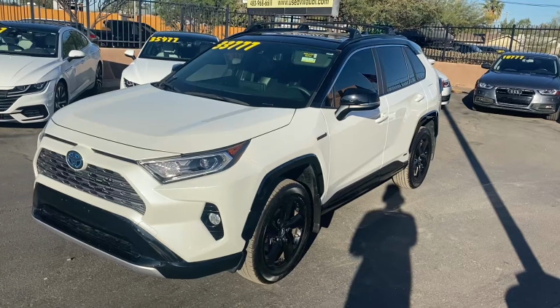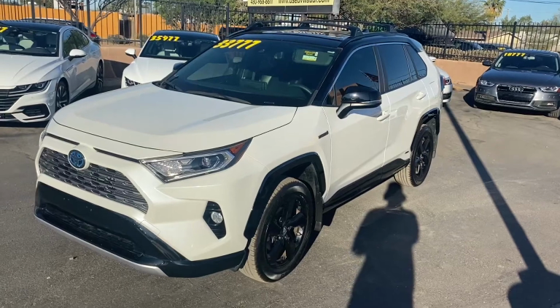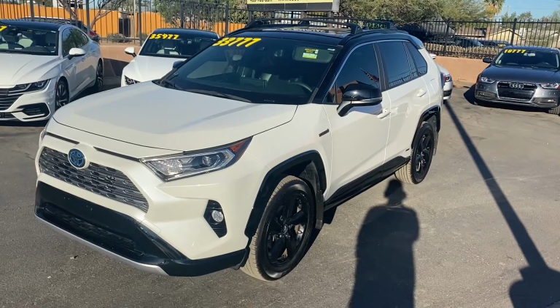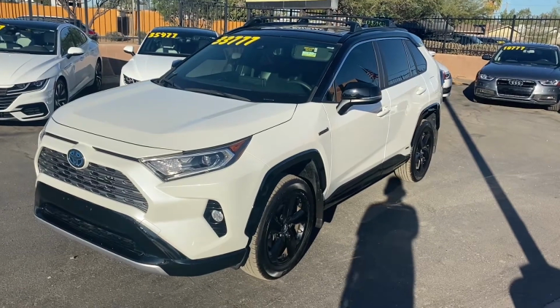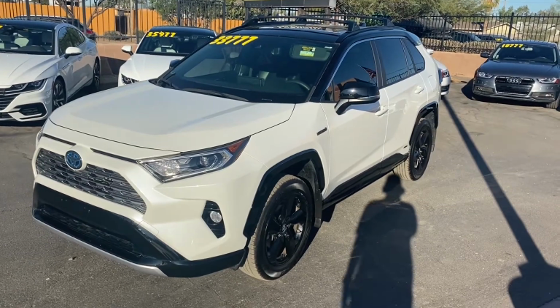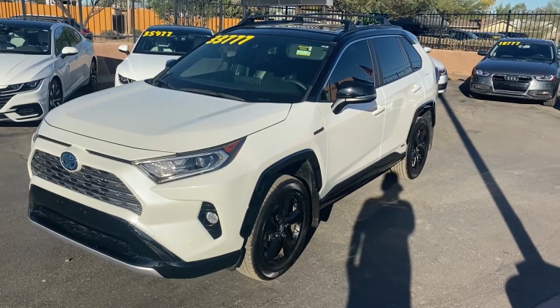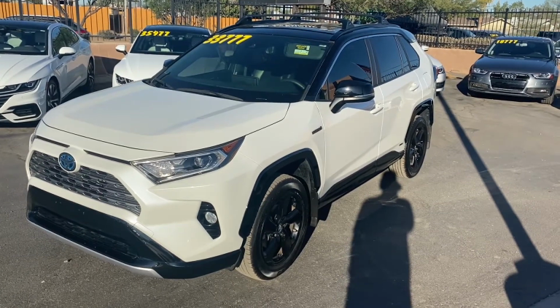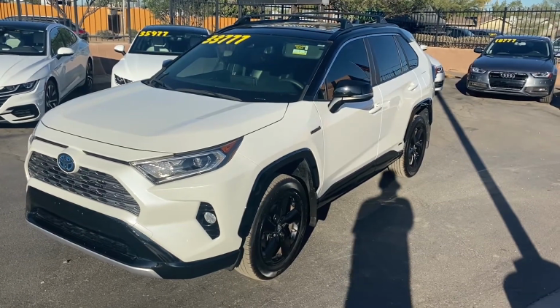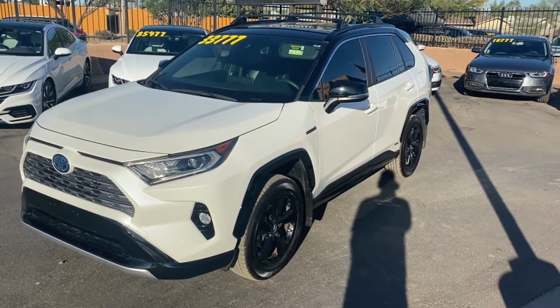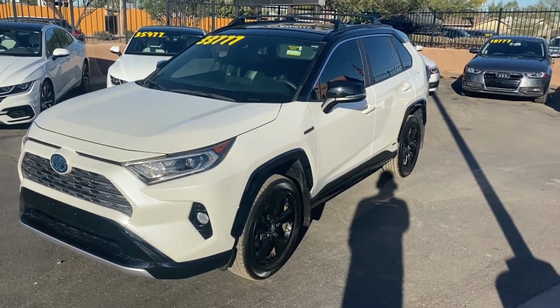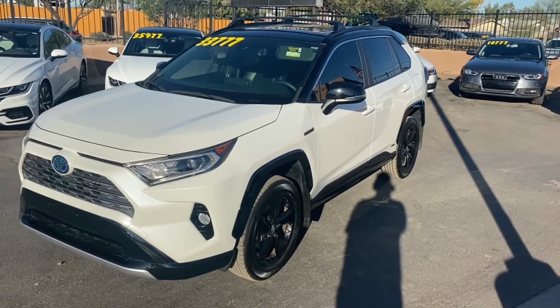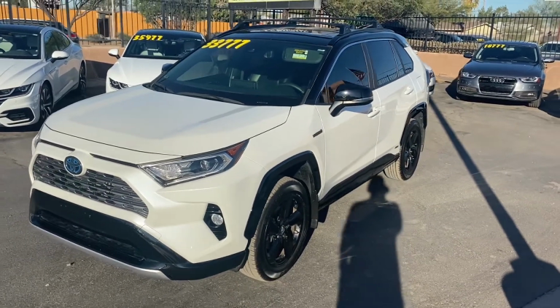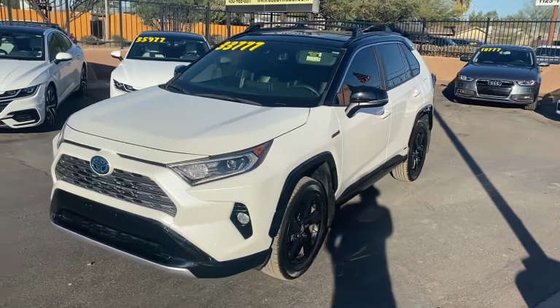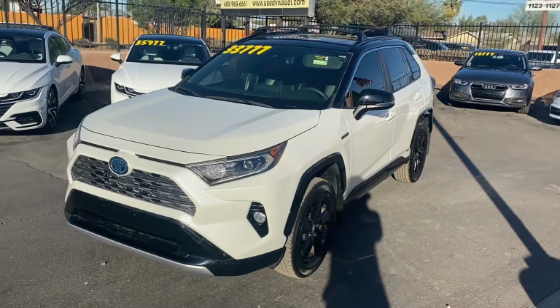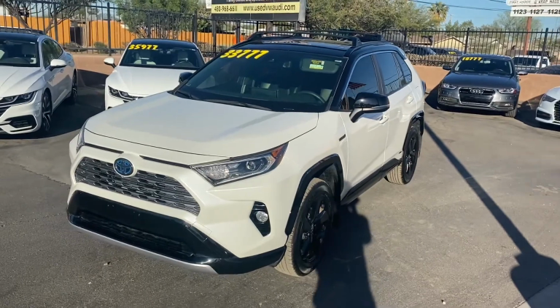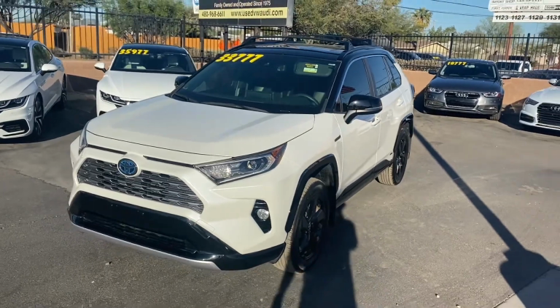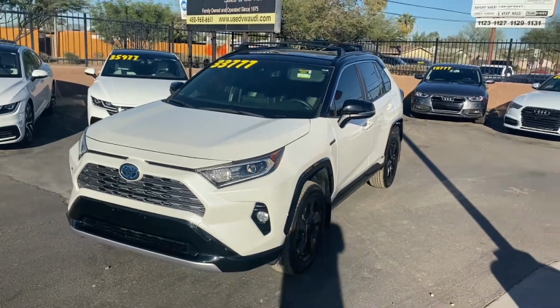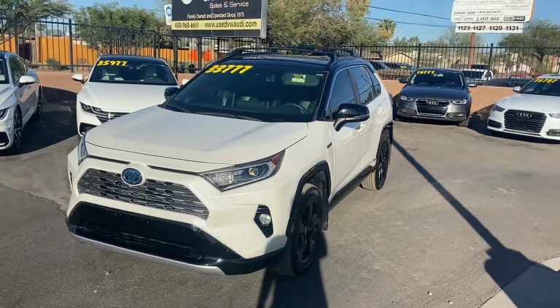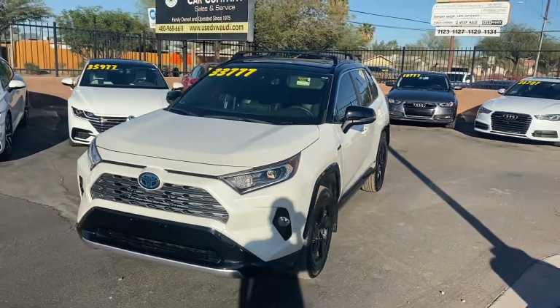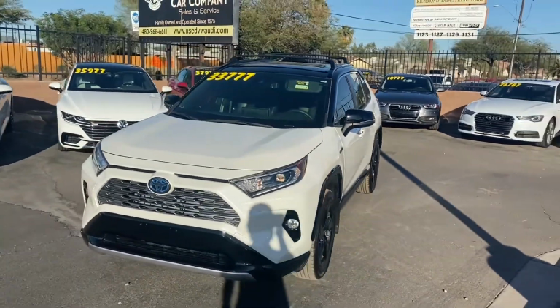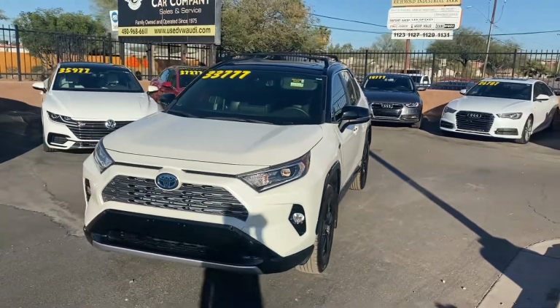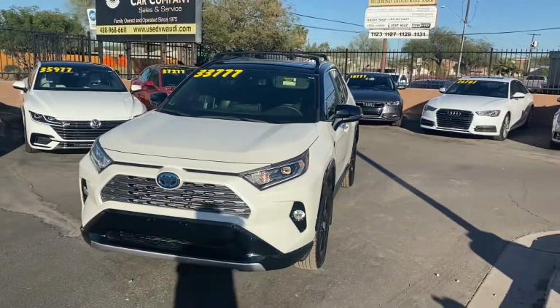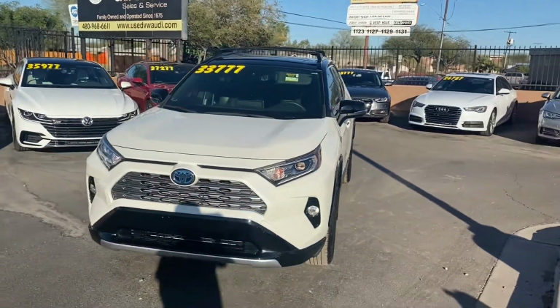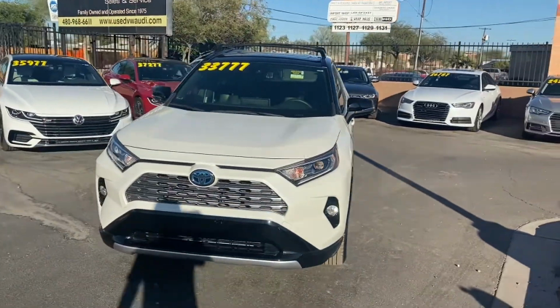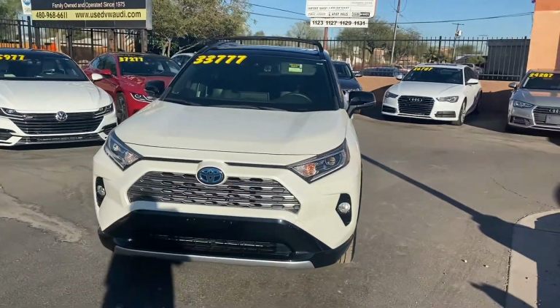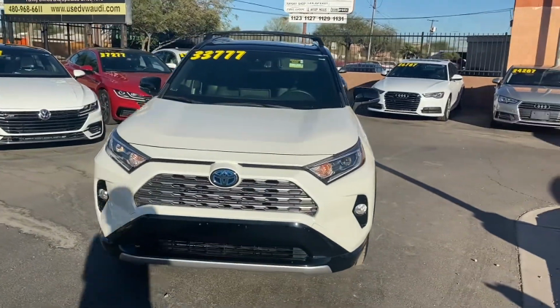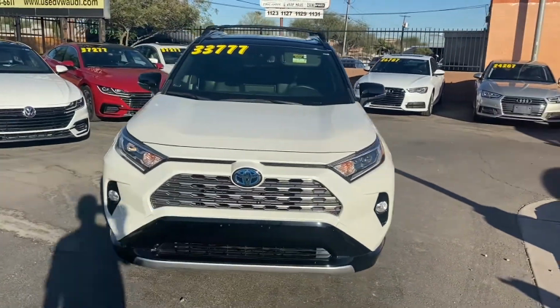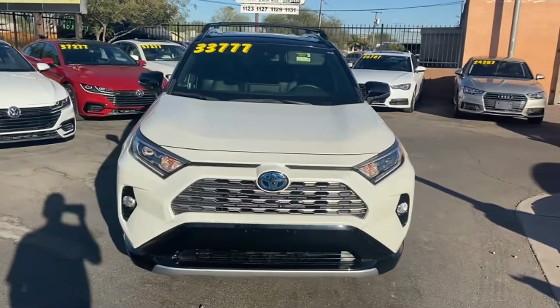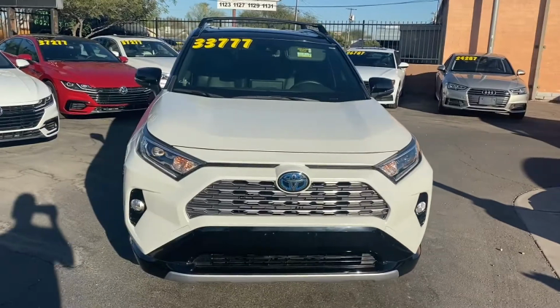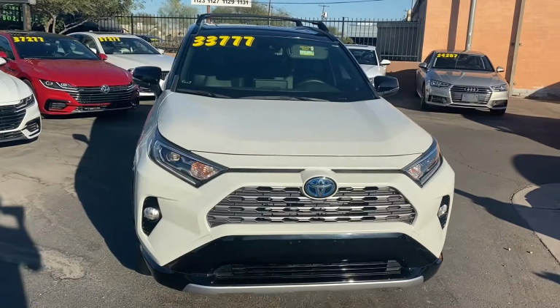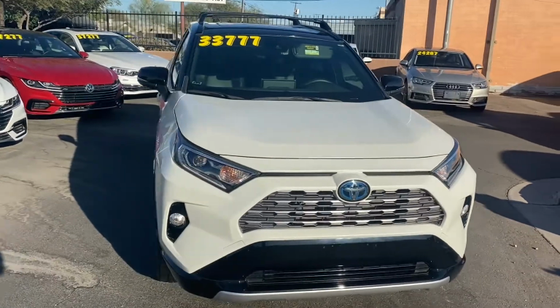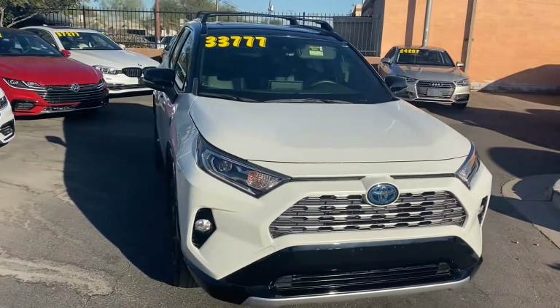What's up guys? This is Taylor with LeSueur Car Company and we are back with another car review. Today we'll be checking out our brand new 2019 Toyota RAV4. This is the XSE Hybrid trim.